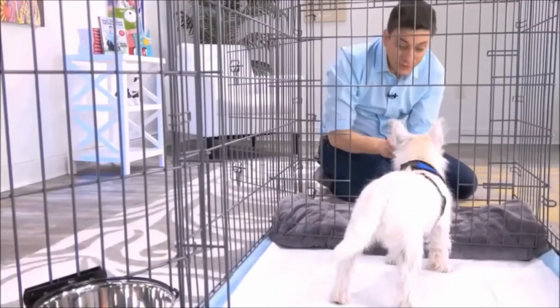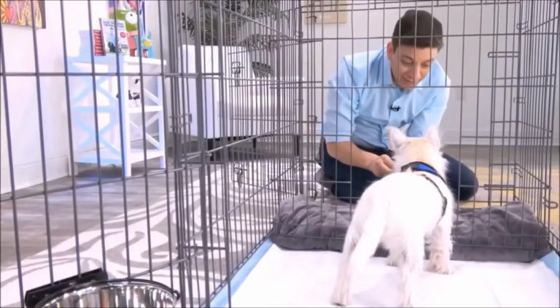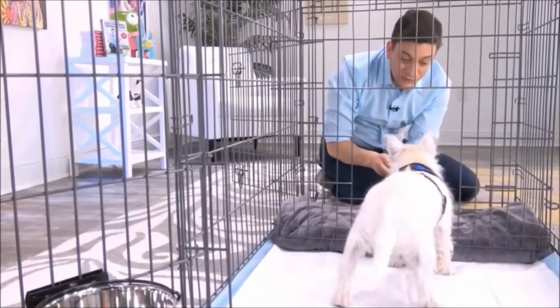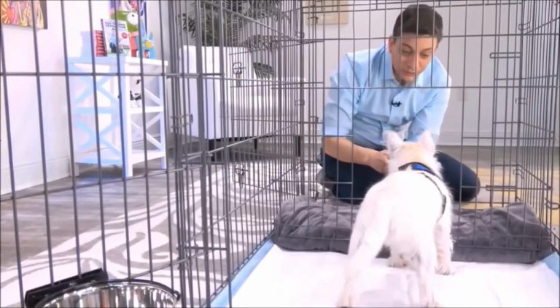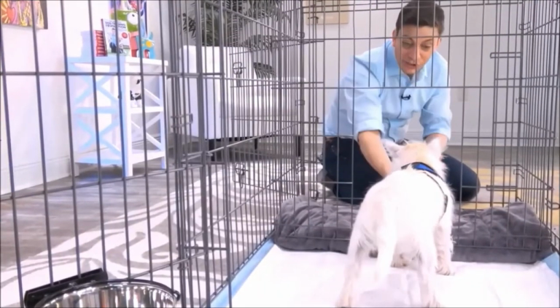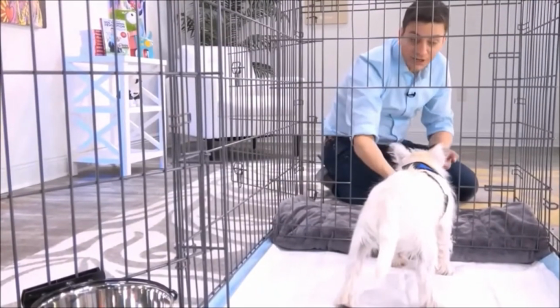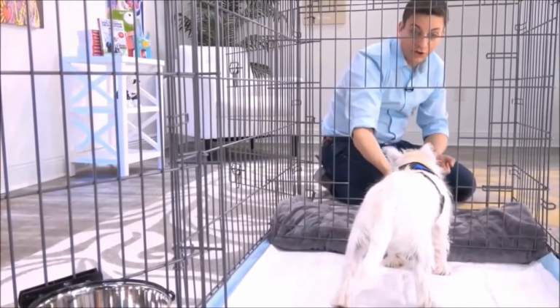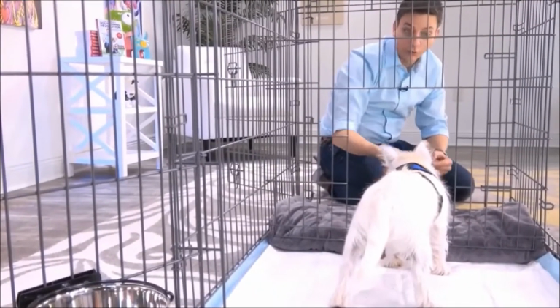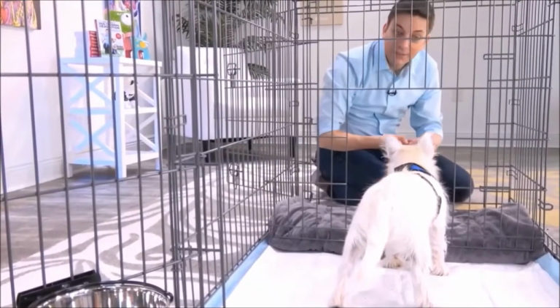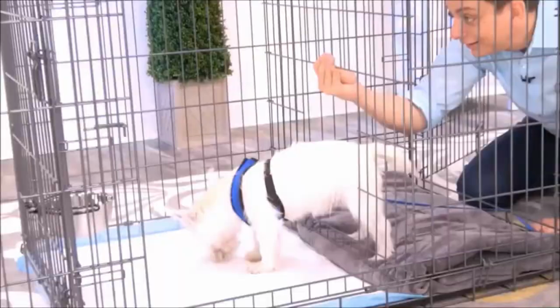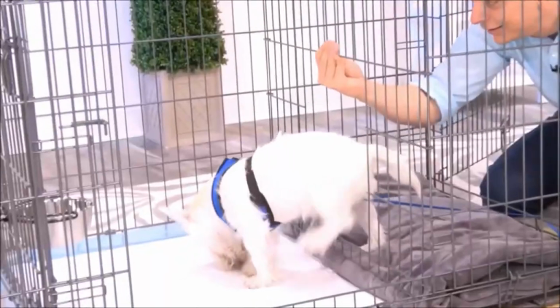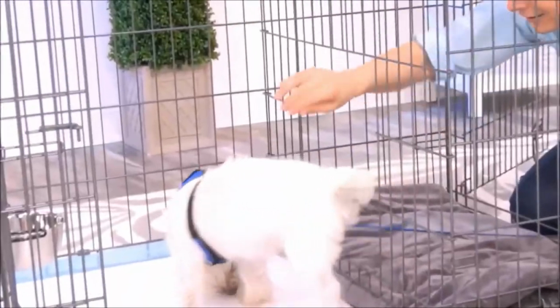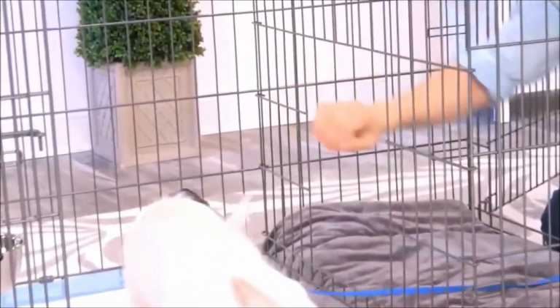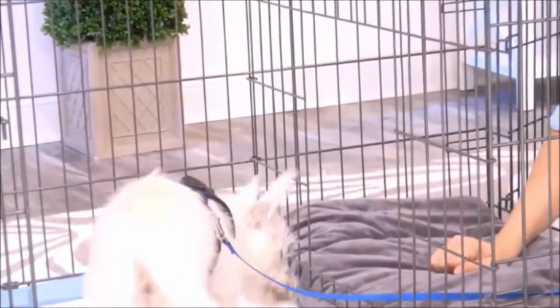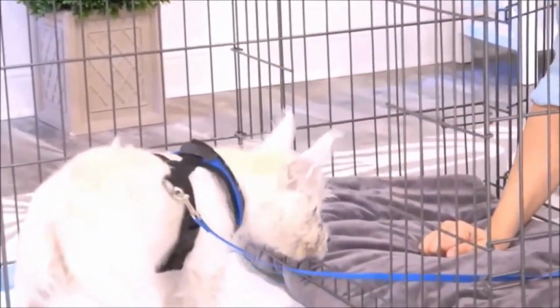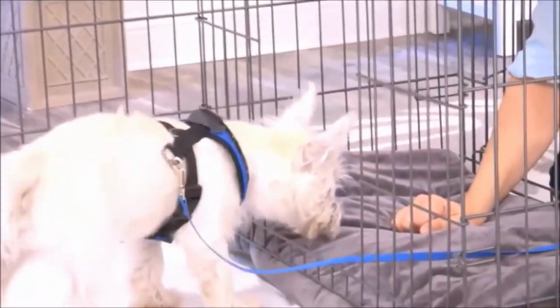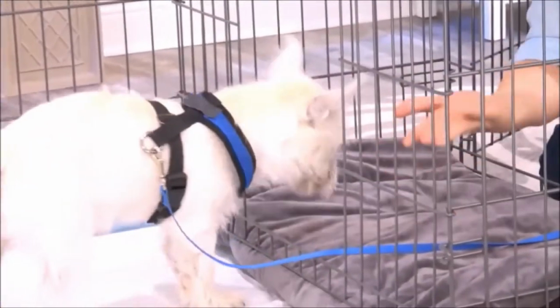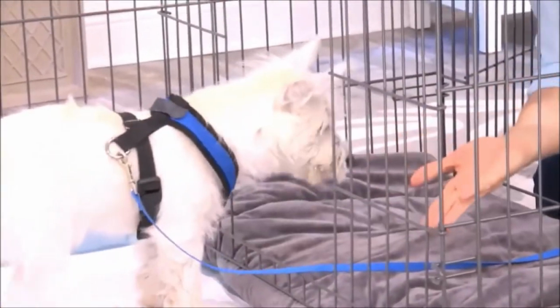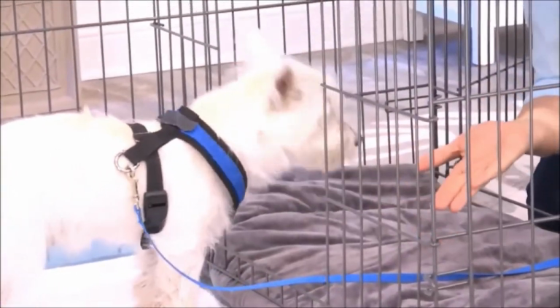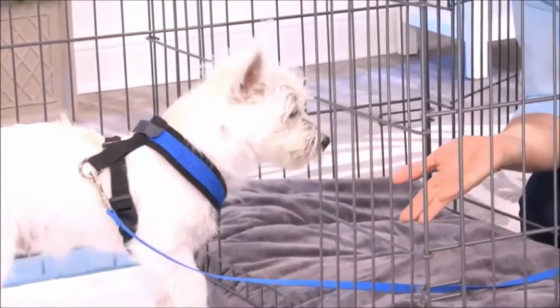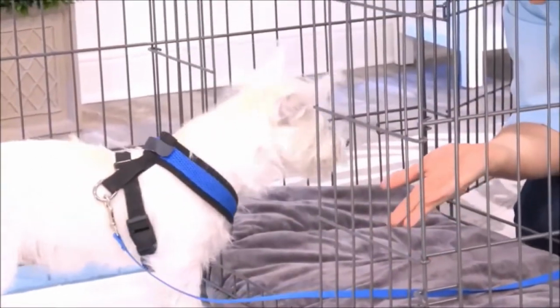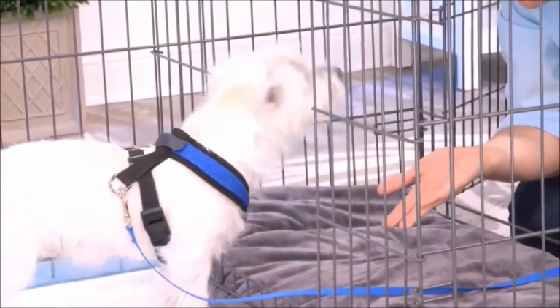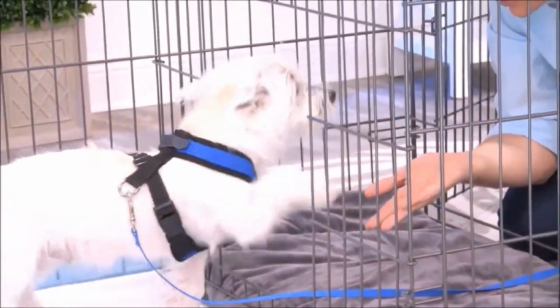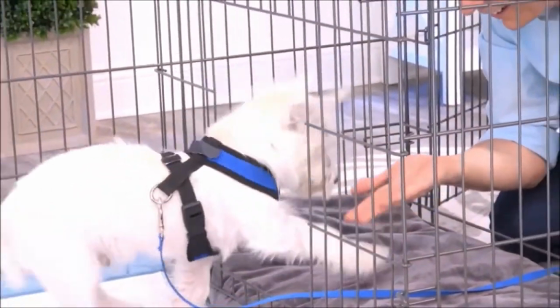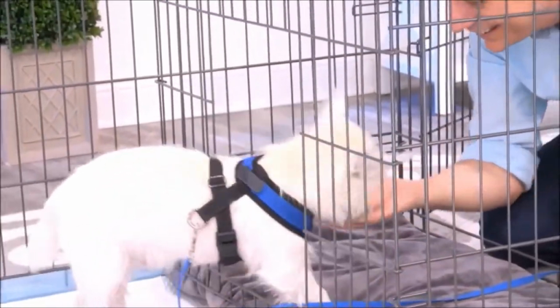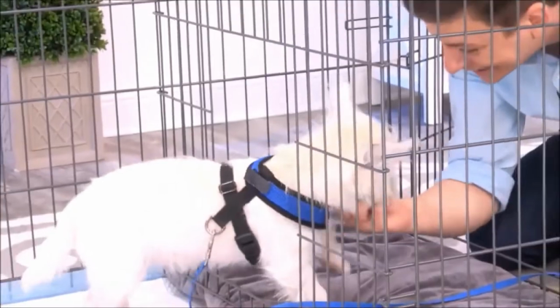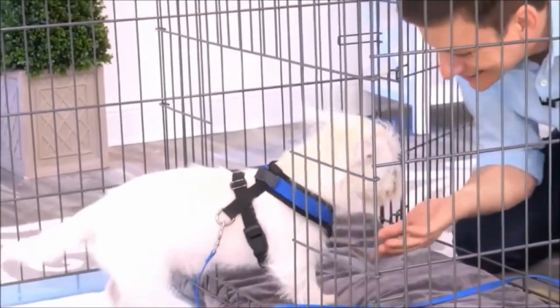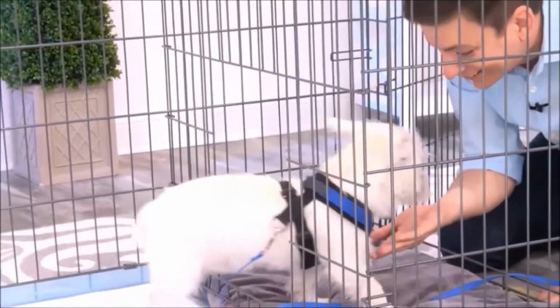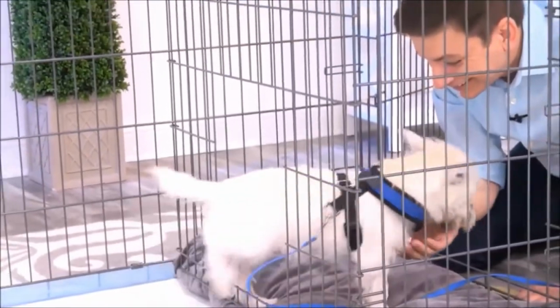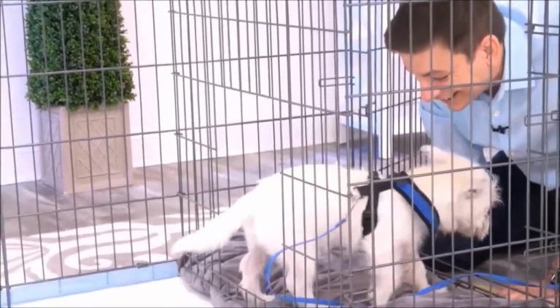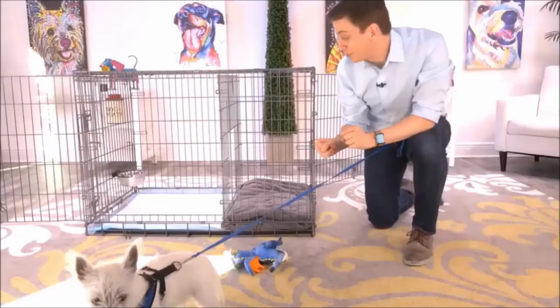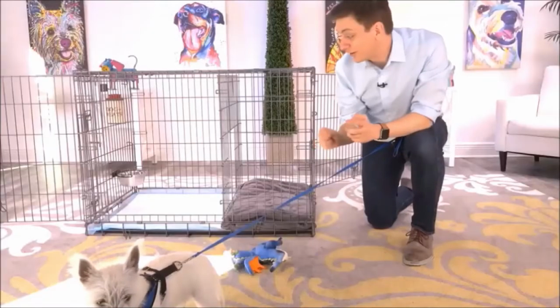It's great for times when you can't directly supervise your dog or let them out. This isn't just for puppies, either — you can use this for adult dogs who are being potty trained. Another way to use this, too, is as an alternative bathroom for your dog.